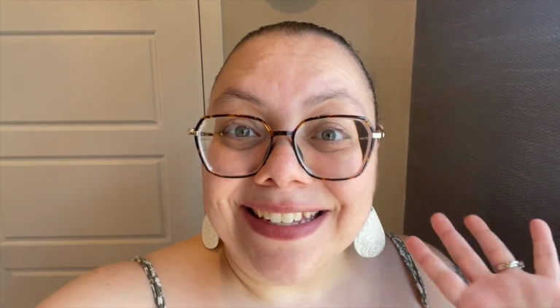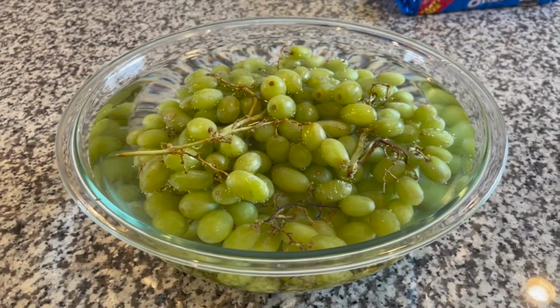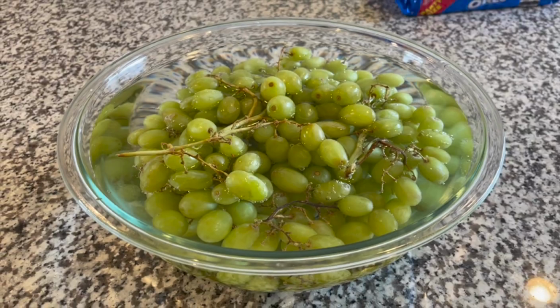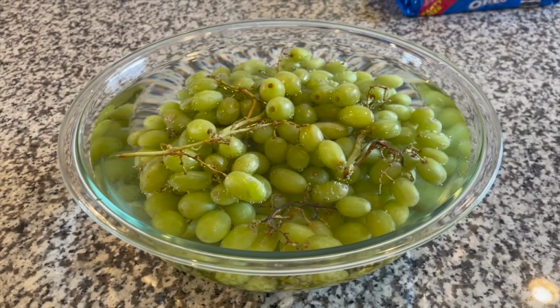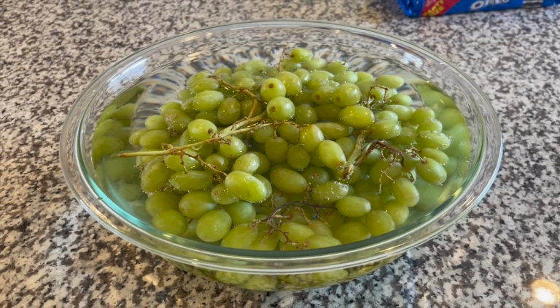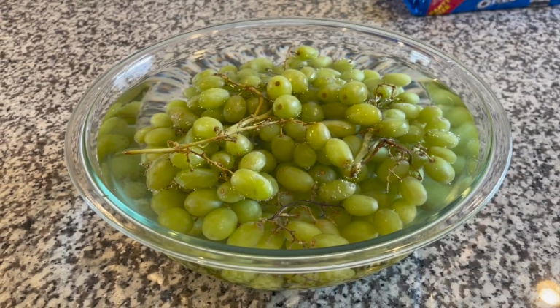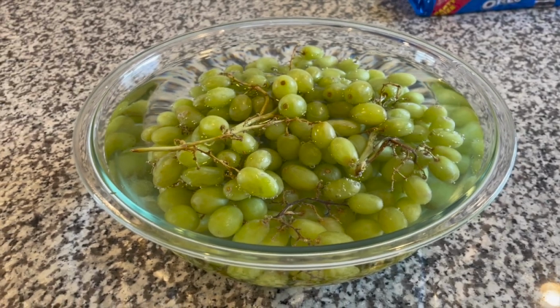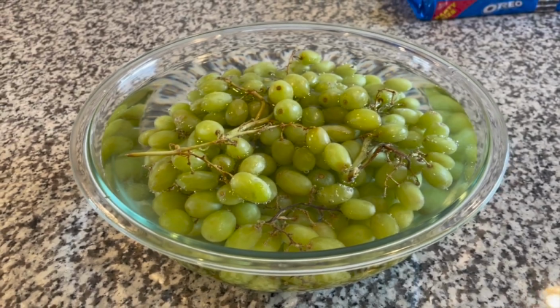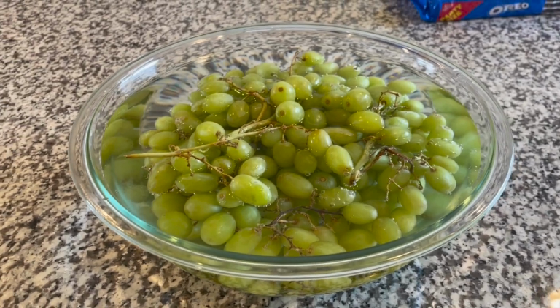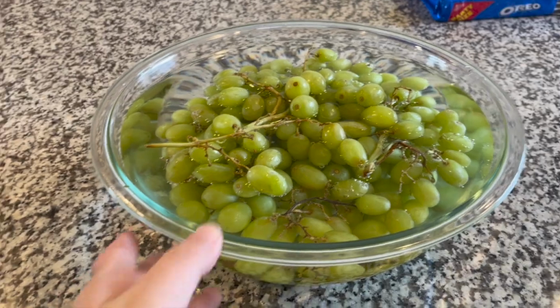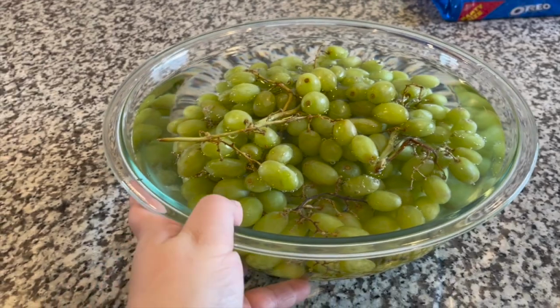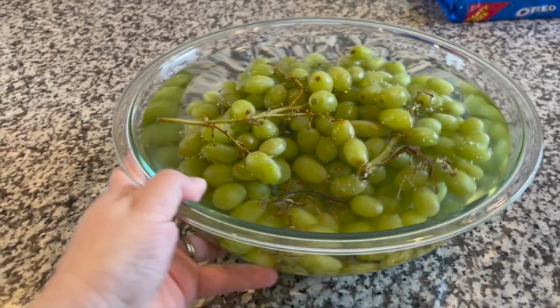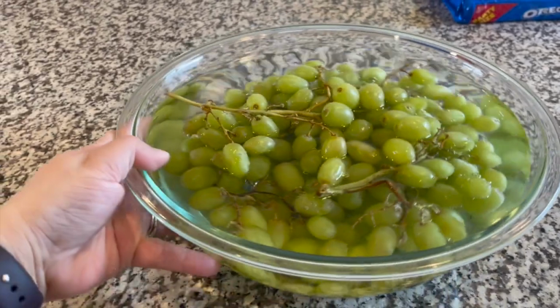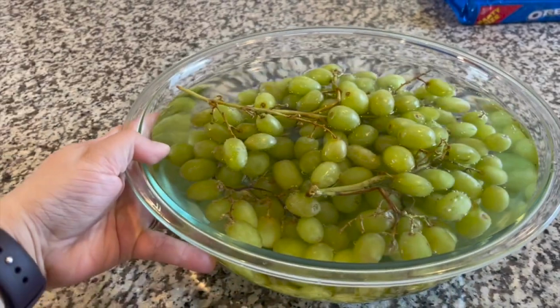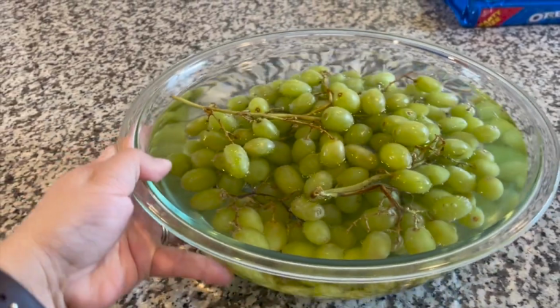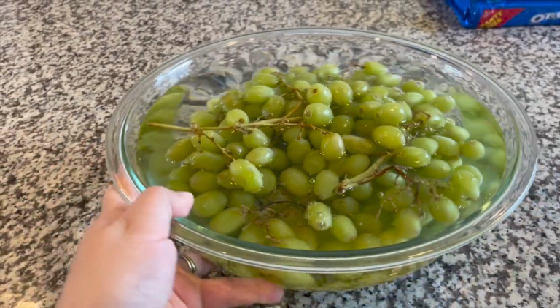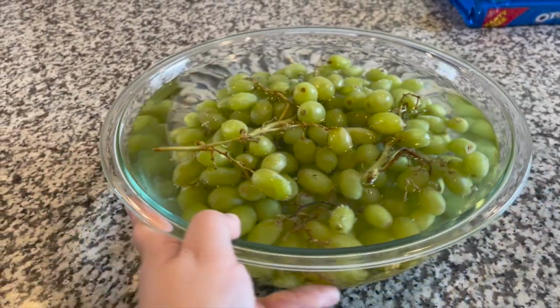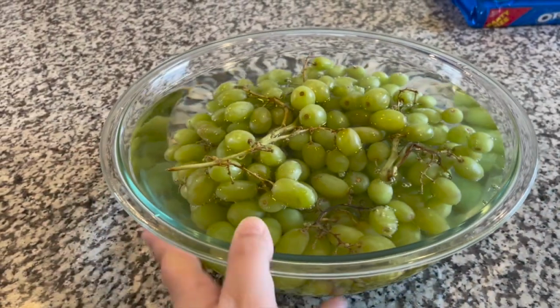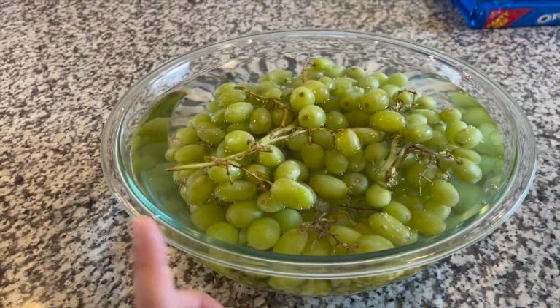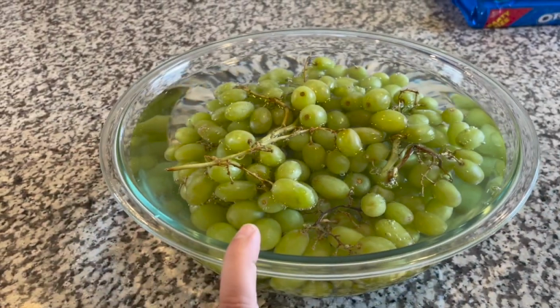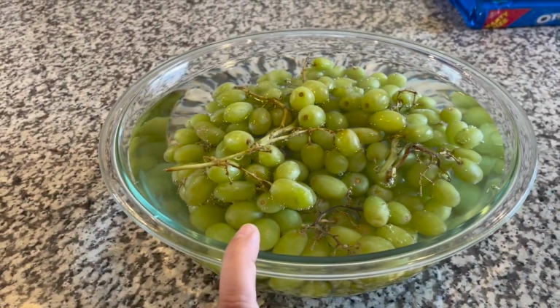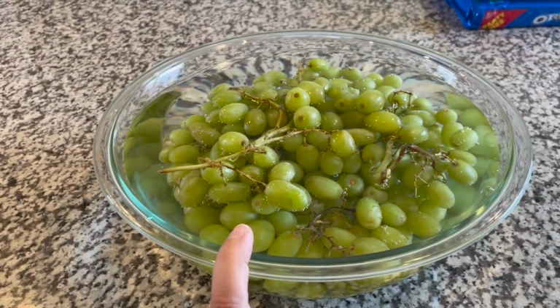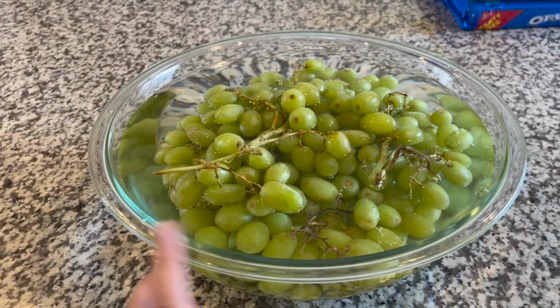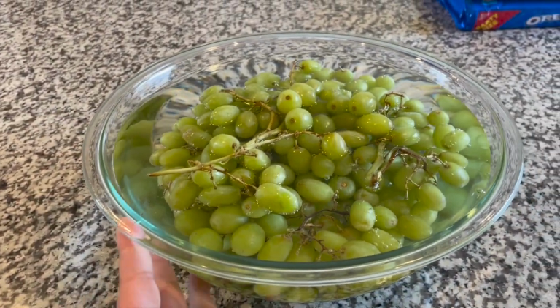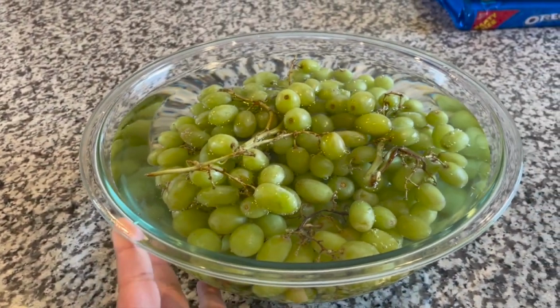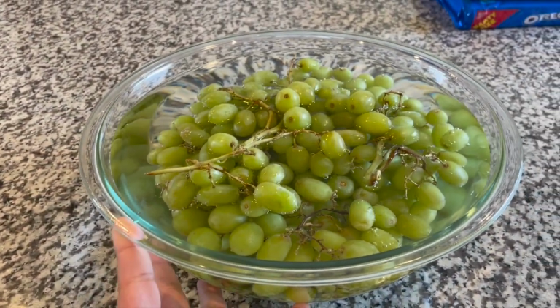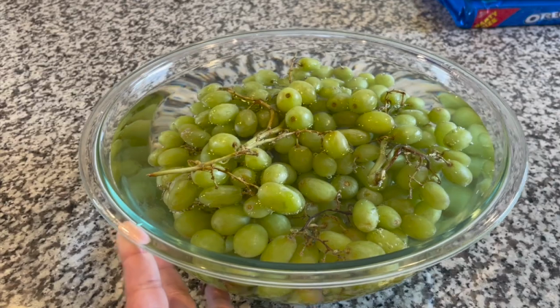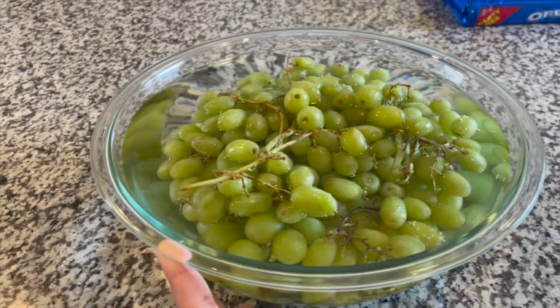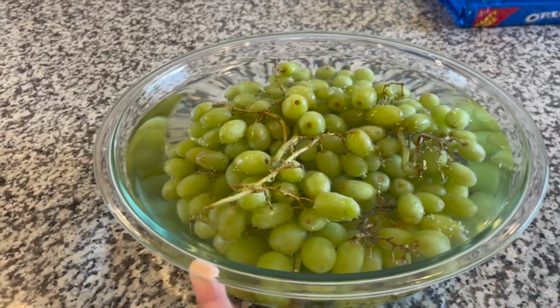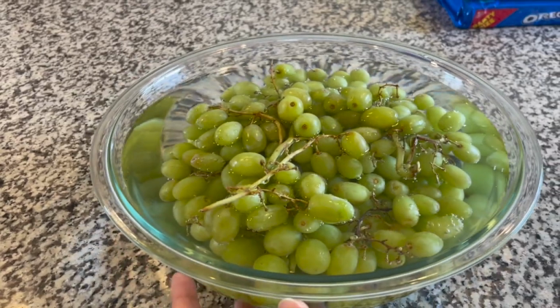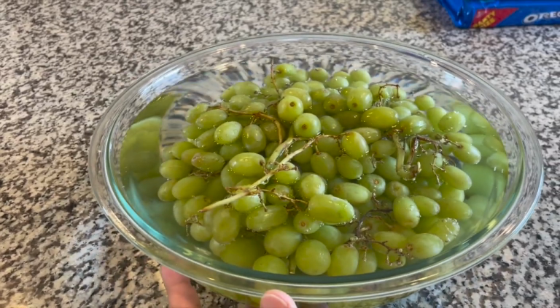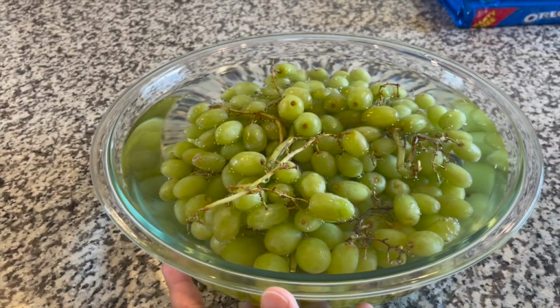Look at that fruit float! Just letting these get all nice and clean on the counter. This is water and white vinegar, and then we will de-stem.